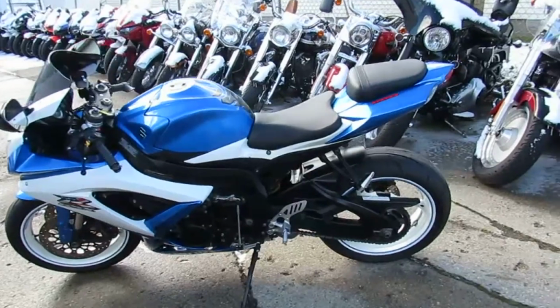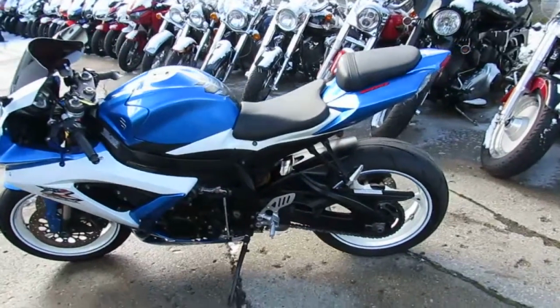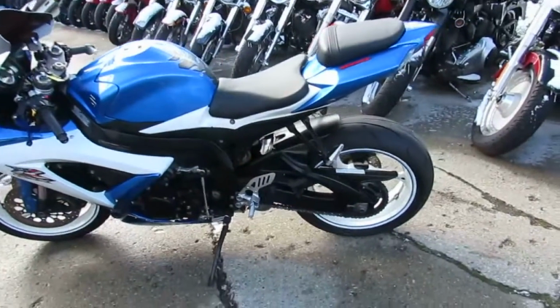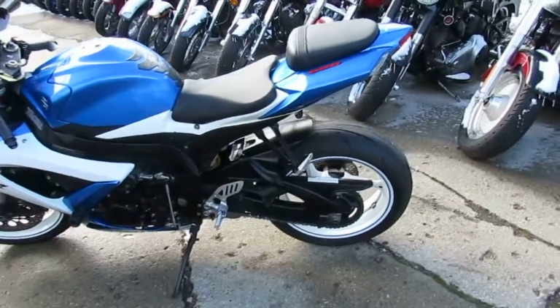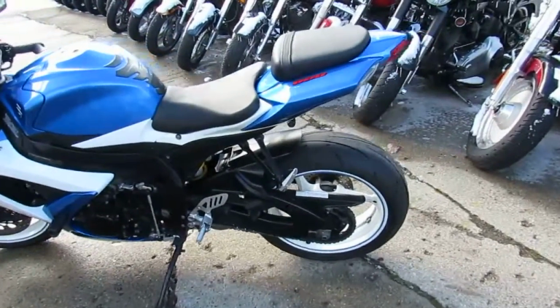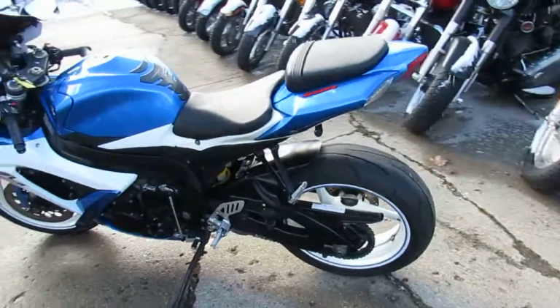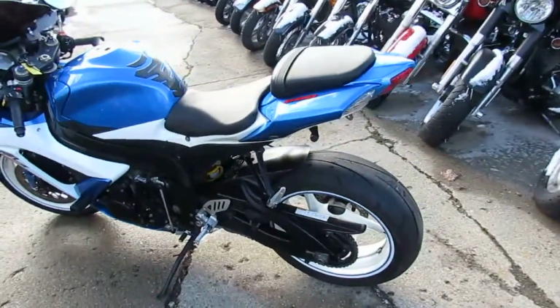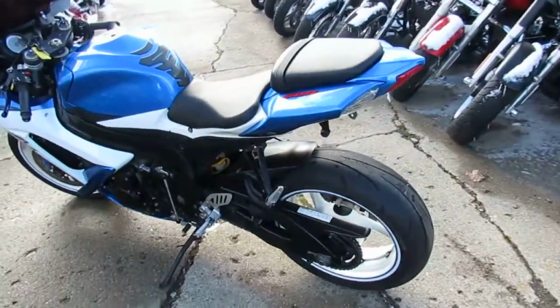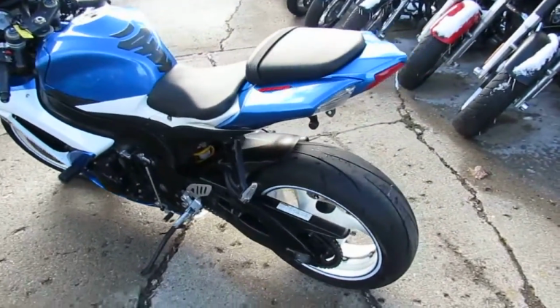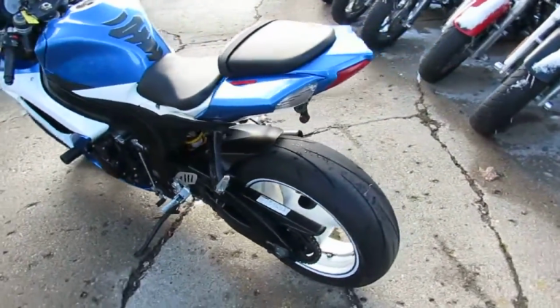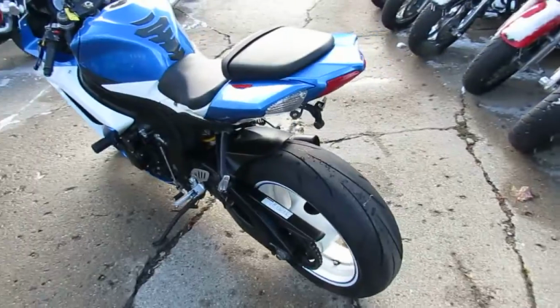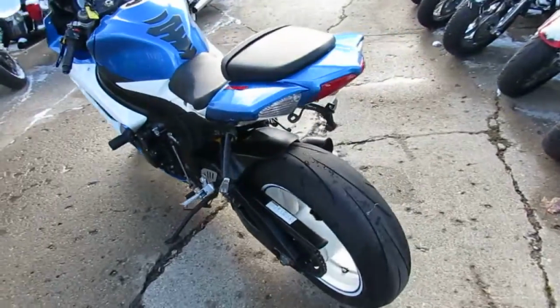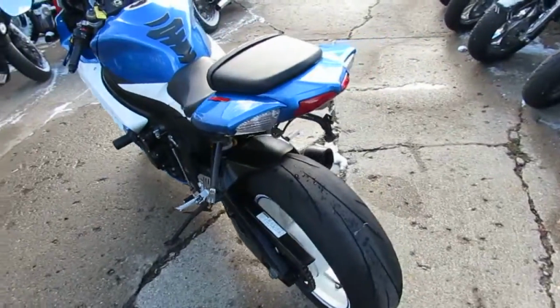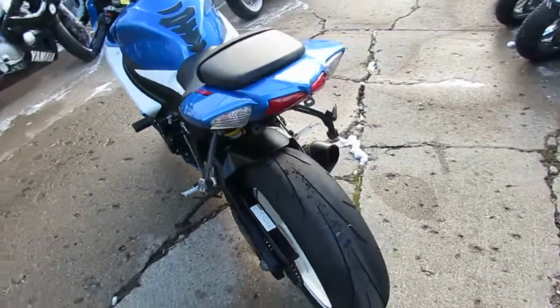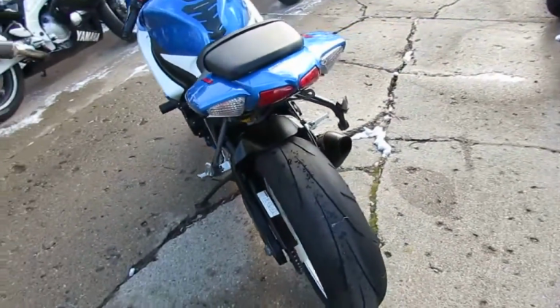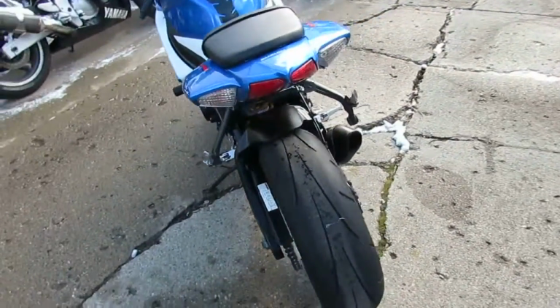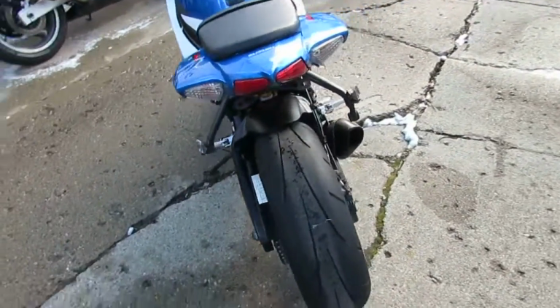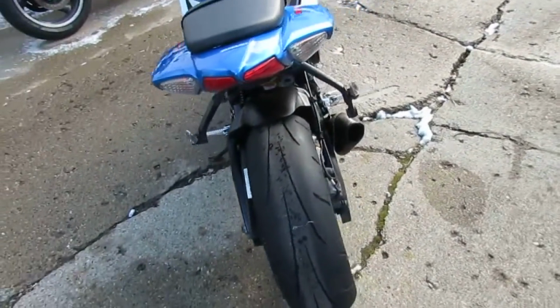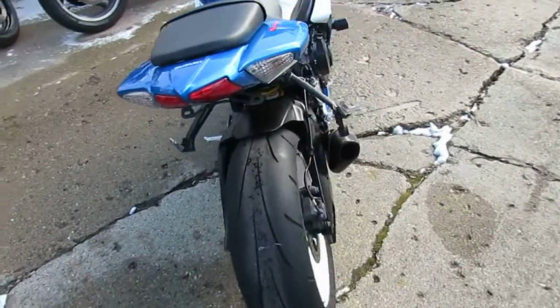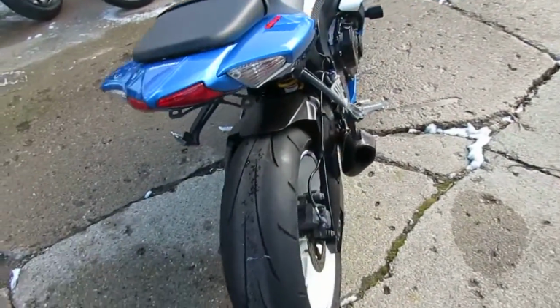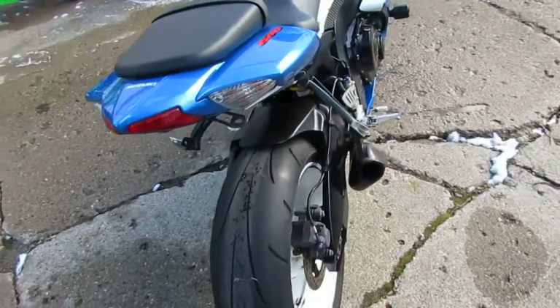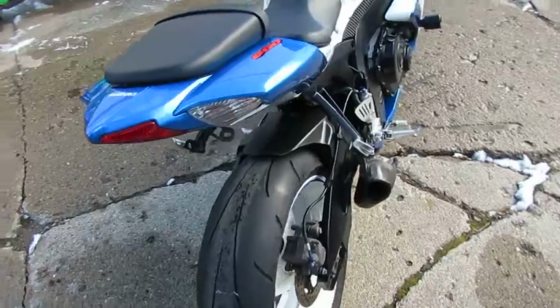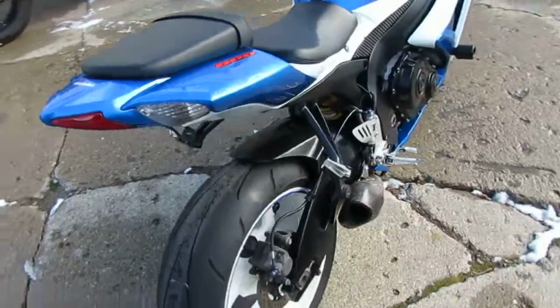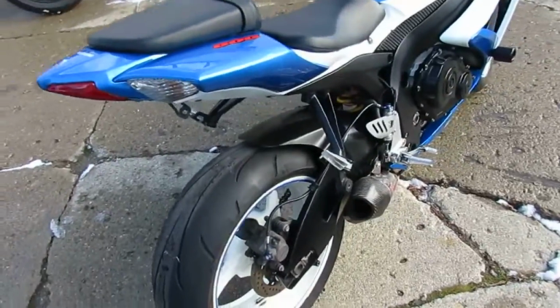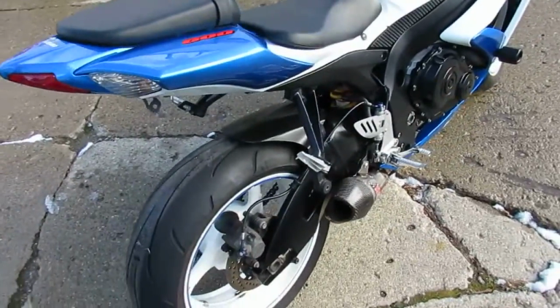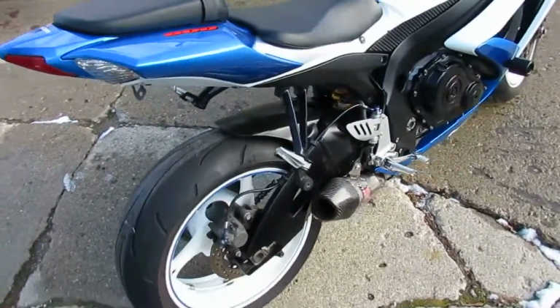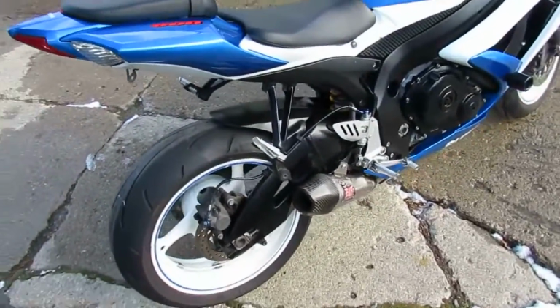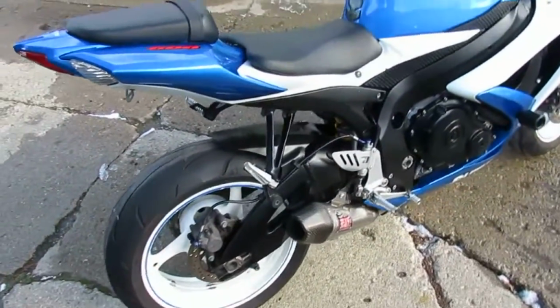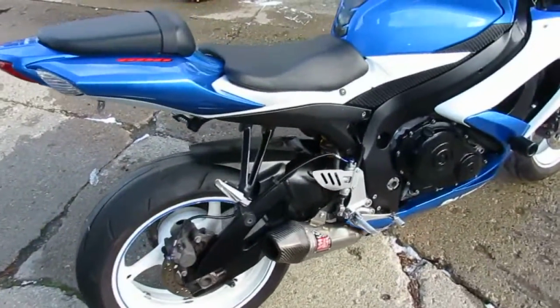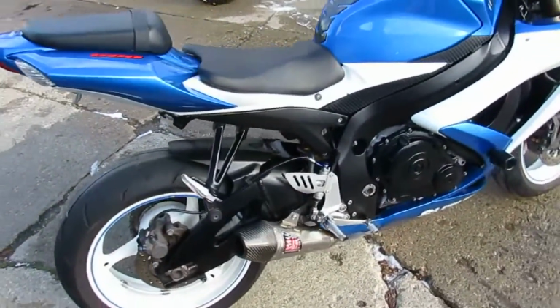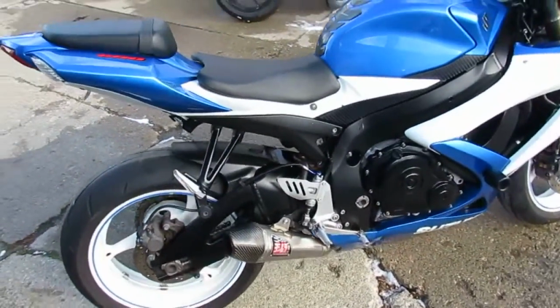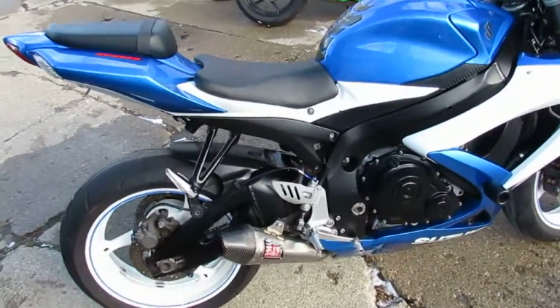Hey guys, Andrew and Aaron at Approval Power Sports 2 with some videos on the used sport bikes. Over 250 used sport bikes in the showroom for sale. This one here is a 2009 GSXR 600 for sale — only $5,499 guys.